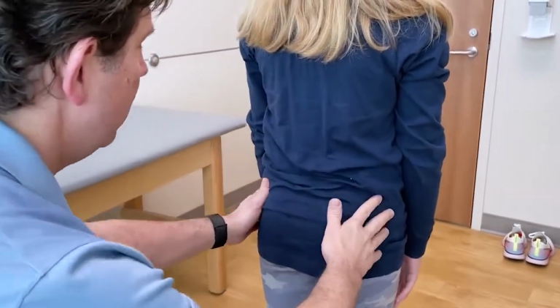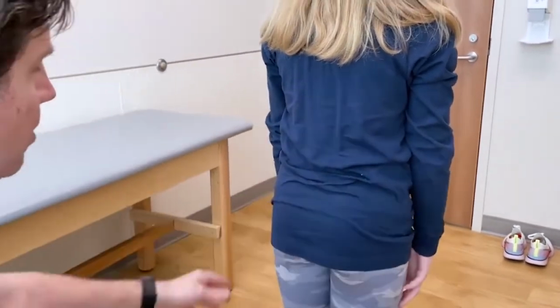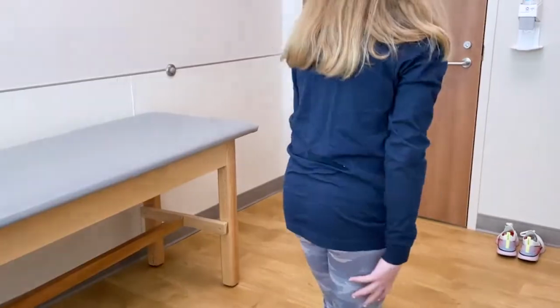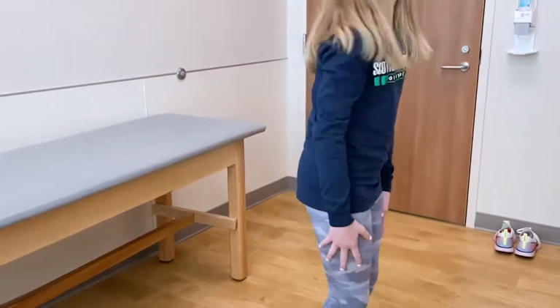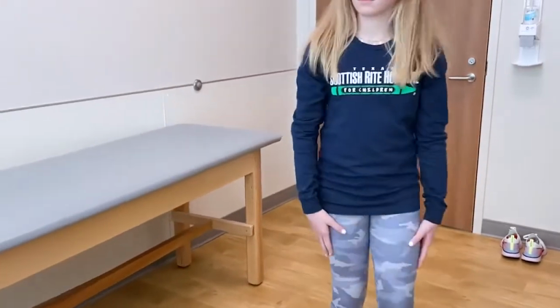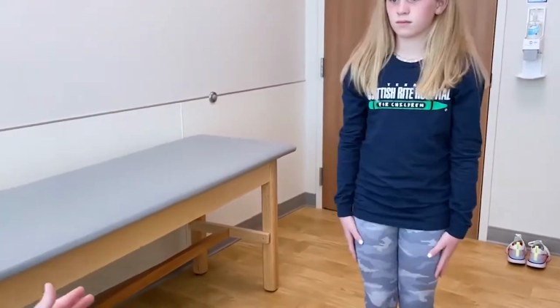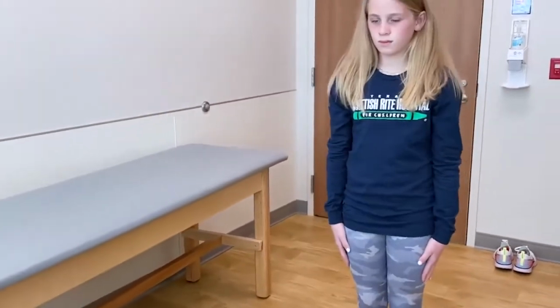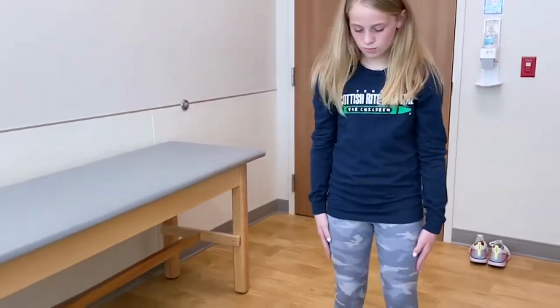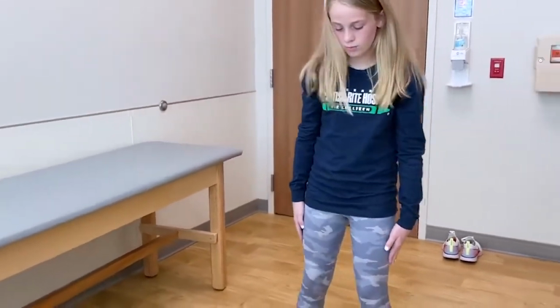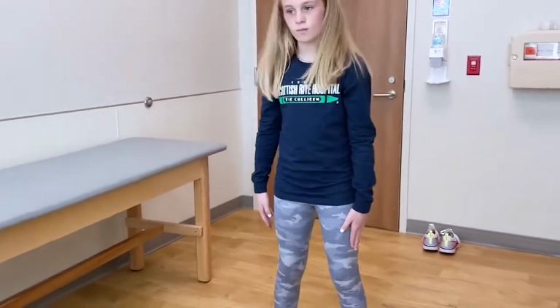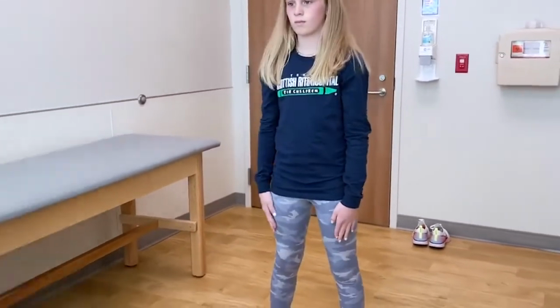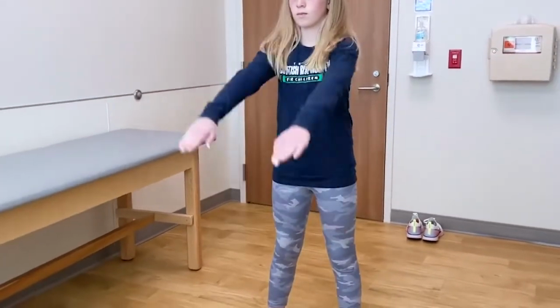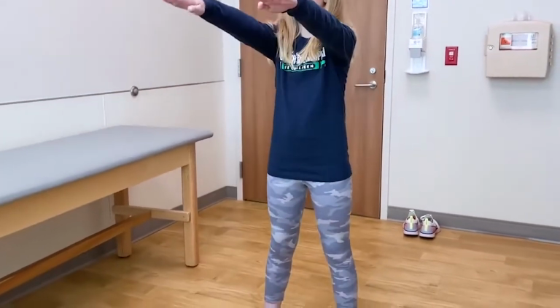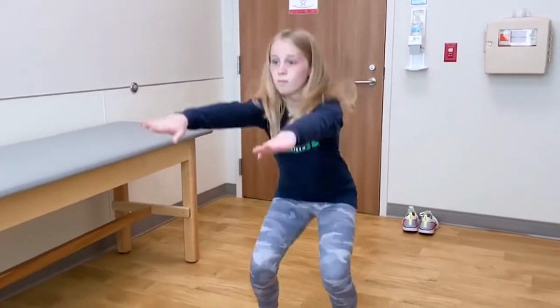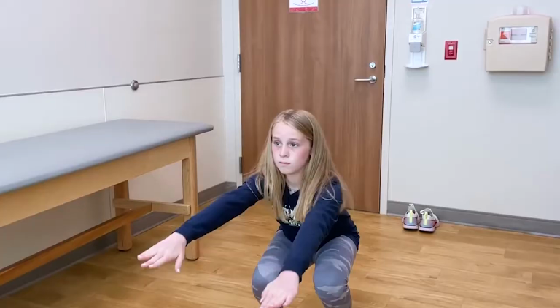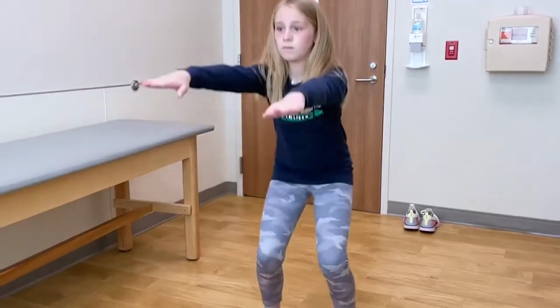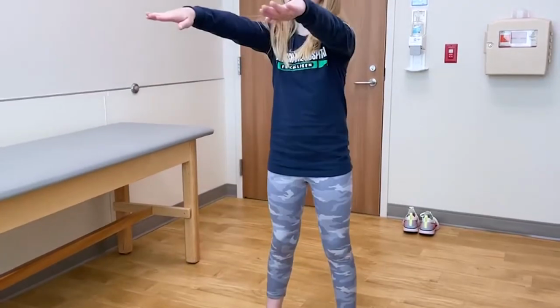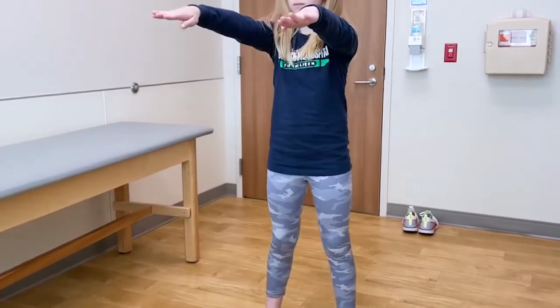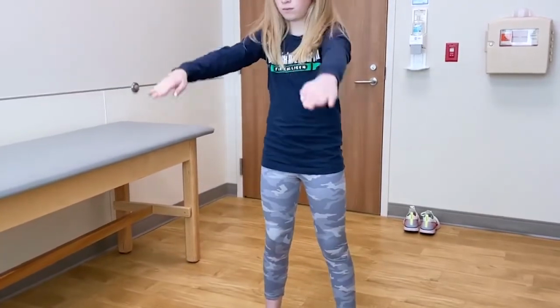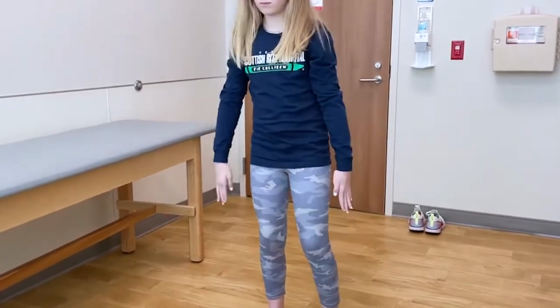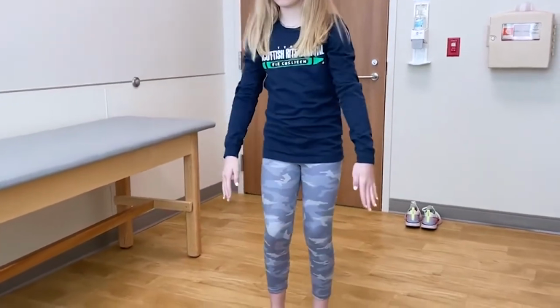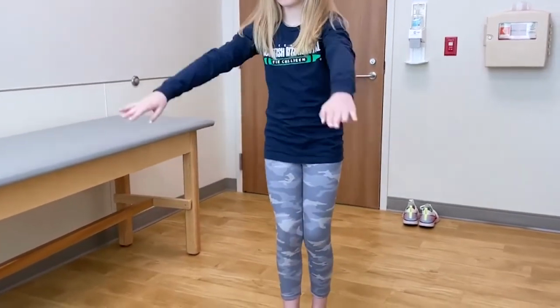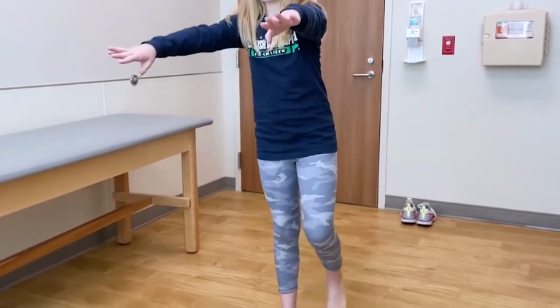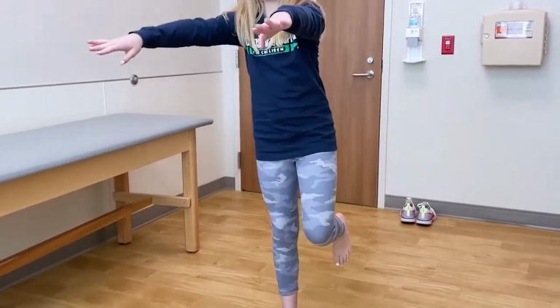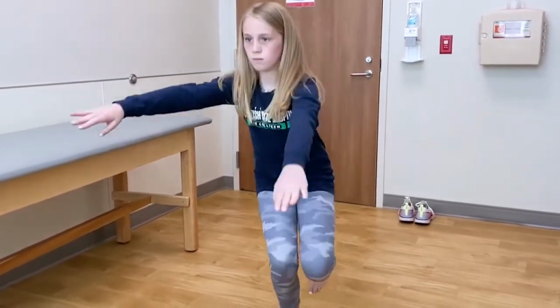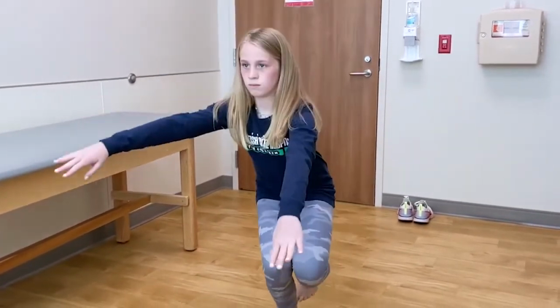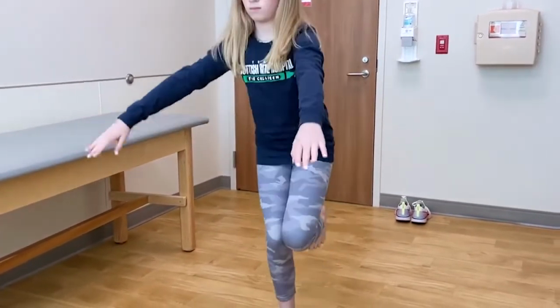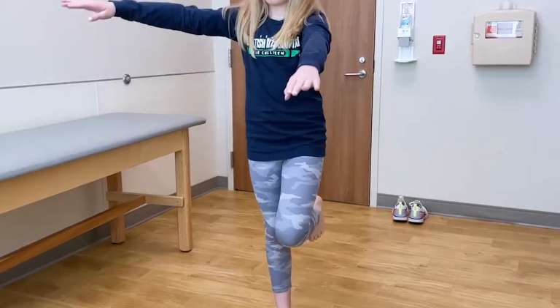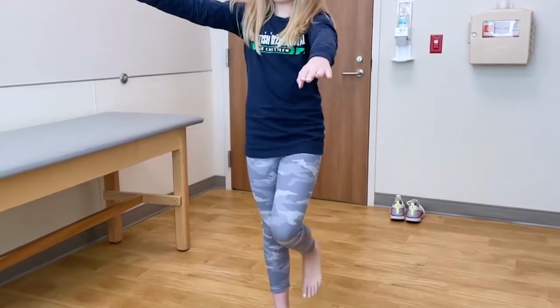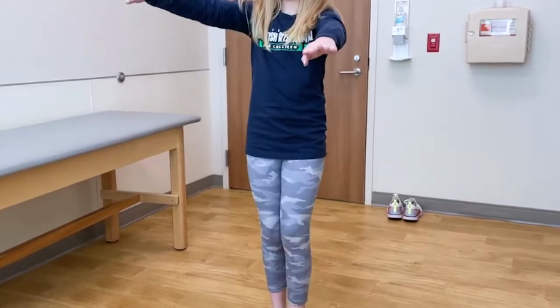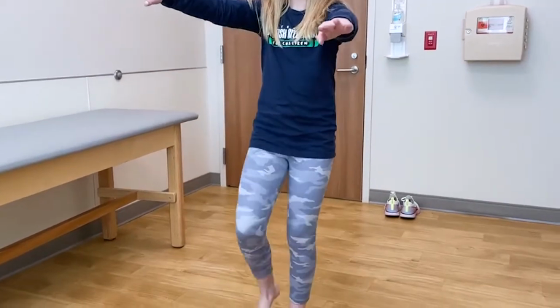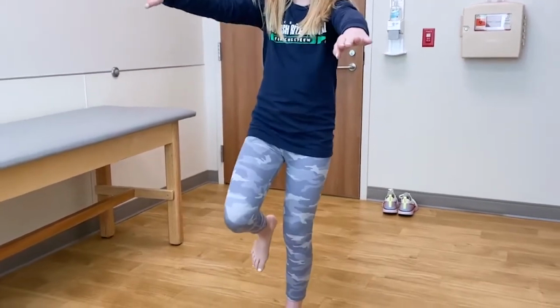Turn around and face me. Spread your feet out just a little bit more, put your arms out and give me a squat. Stand on your right leg and do a single leg squat. Come back up, switch, and do a squat on the other side.